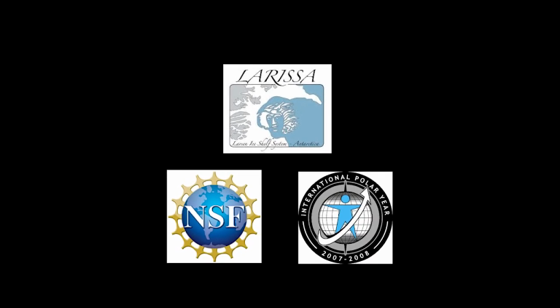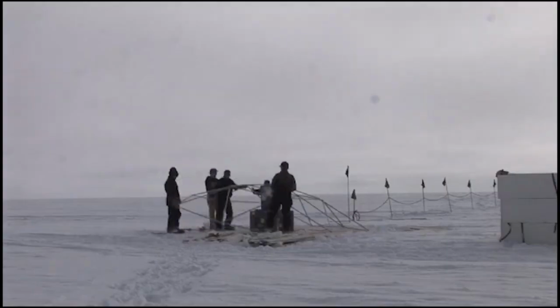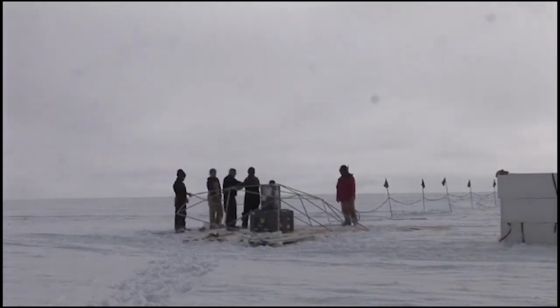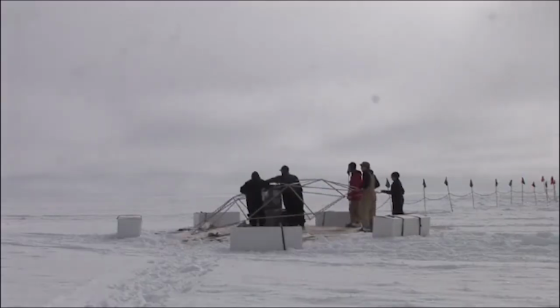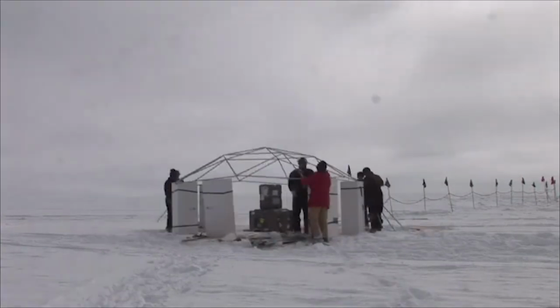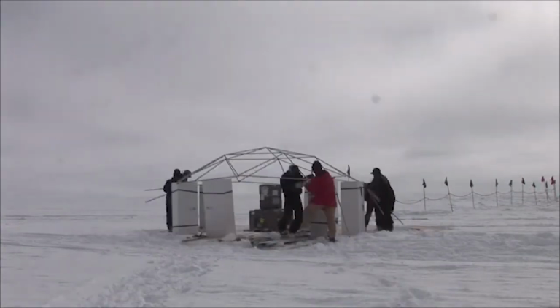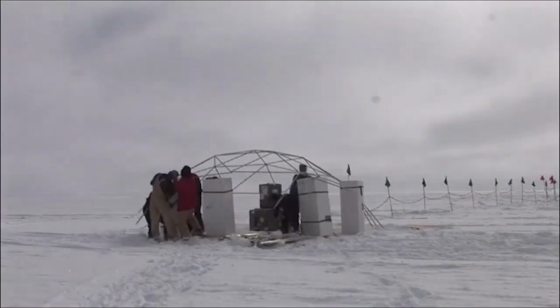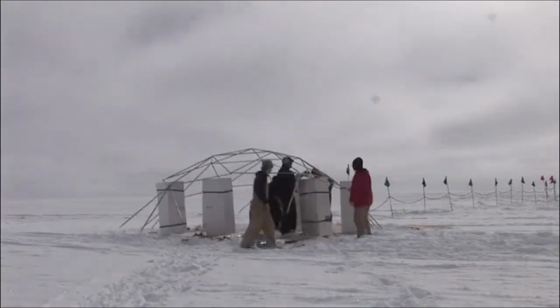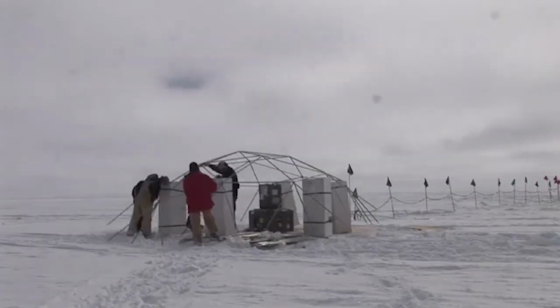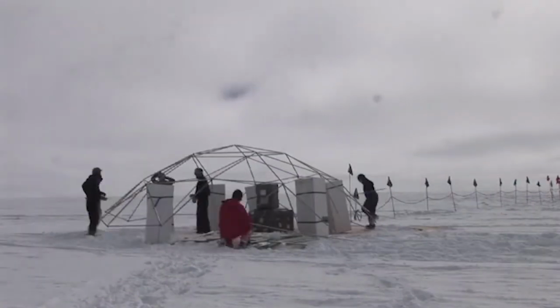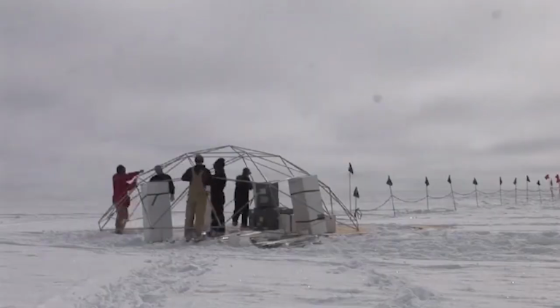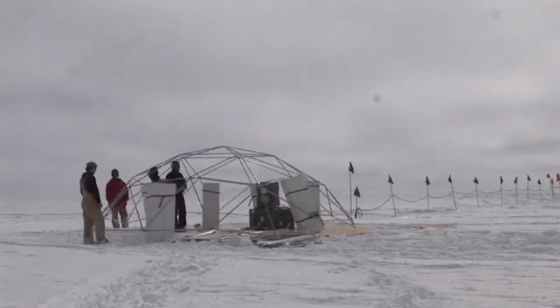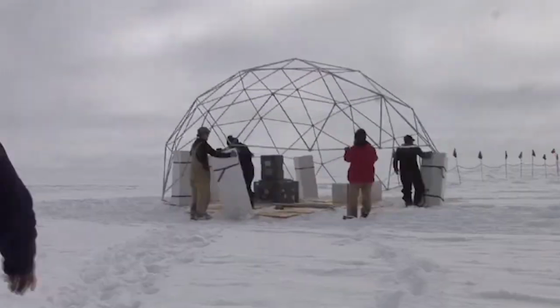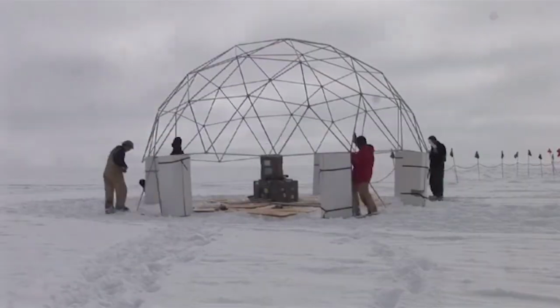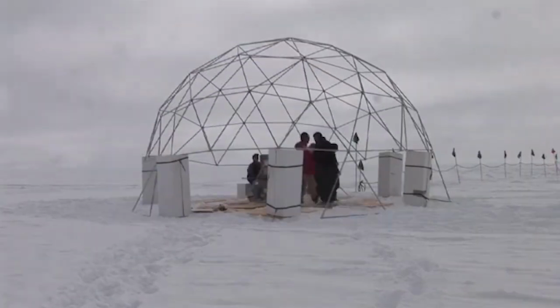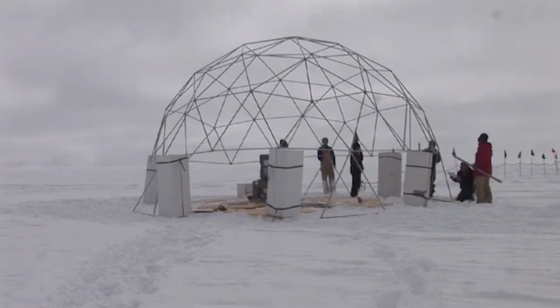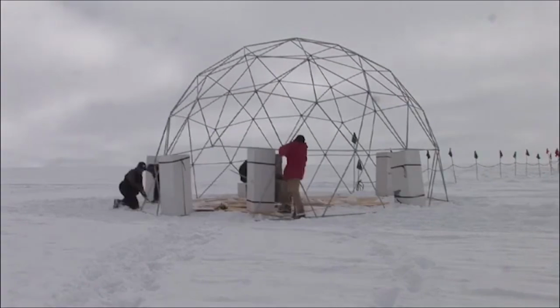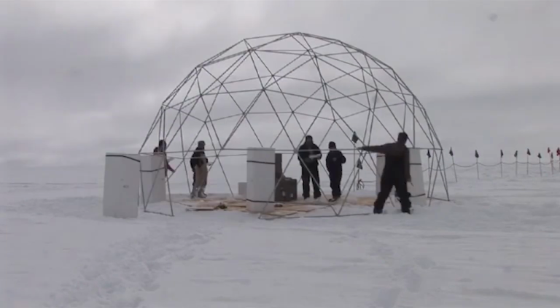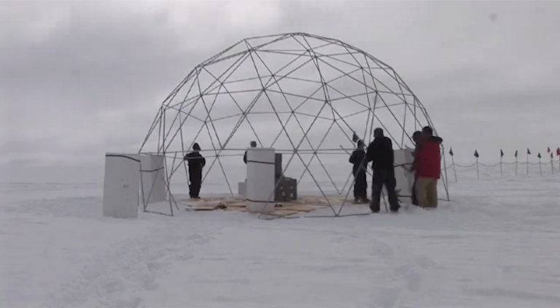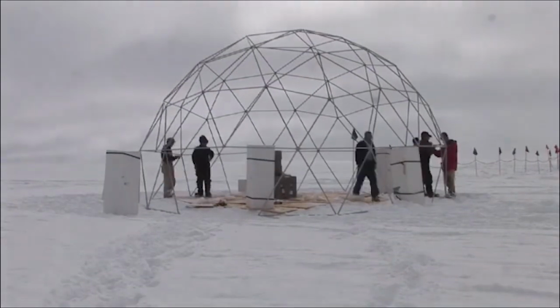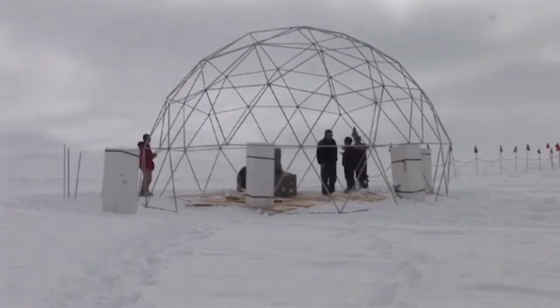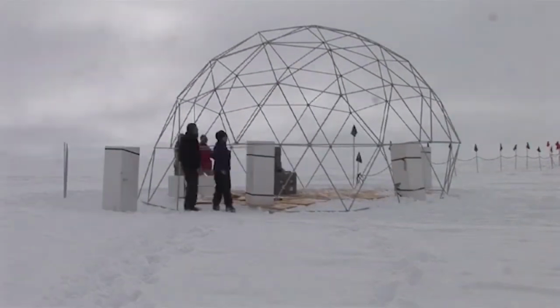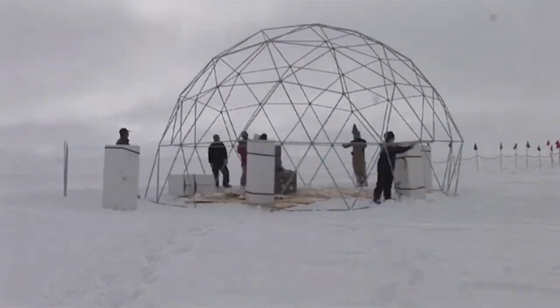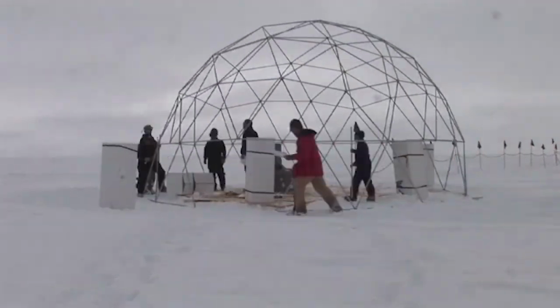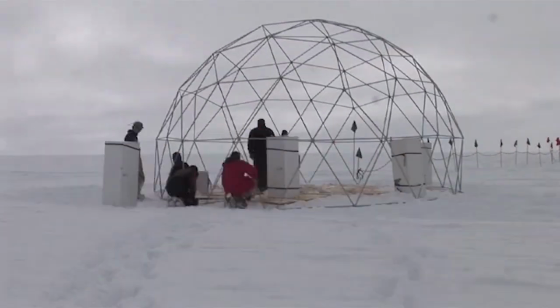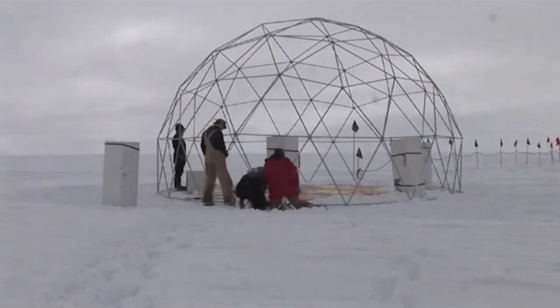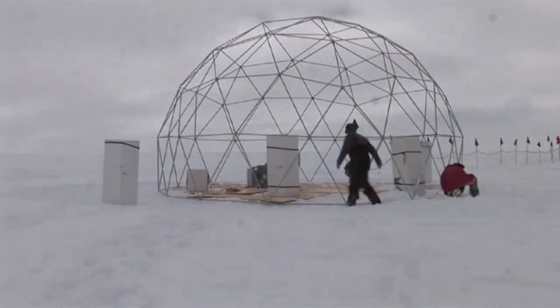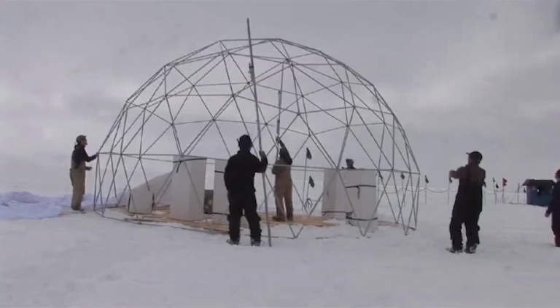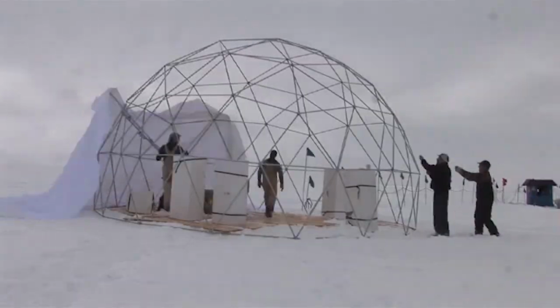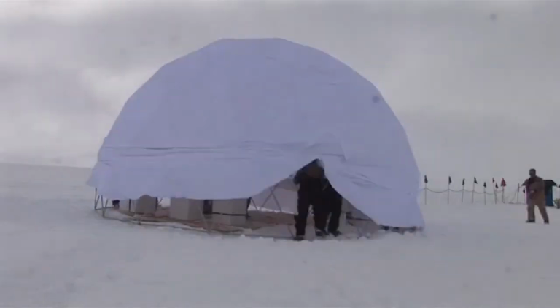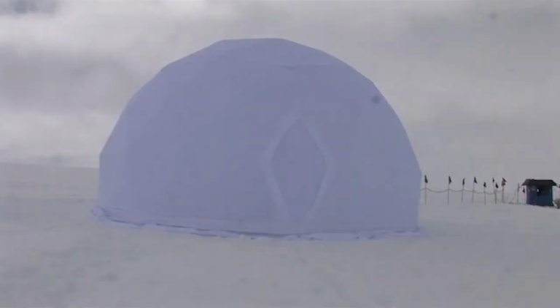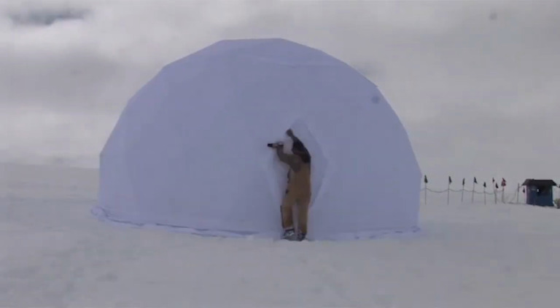The Antarctic summer offers daylight around the clock, and it's vital to get as much done as possible while the weather cooperates. The team is comprised of scientists and technicians. Each has a primary role while also providing support to everyone else on the team.